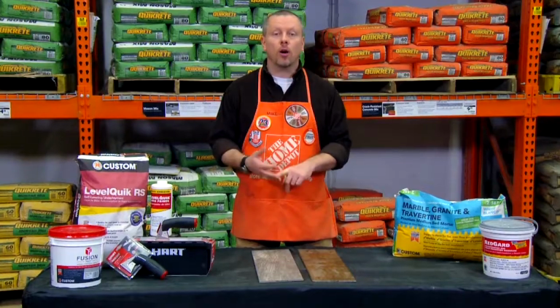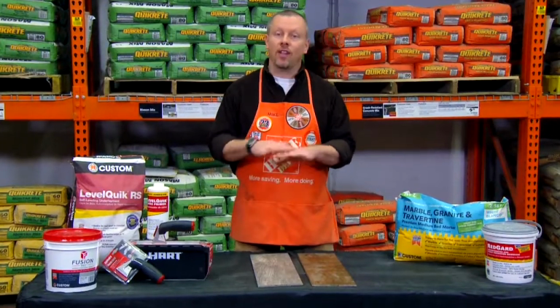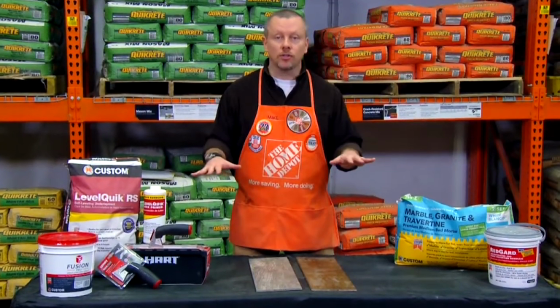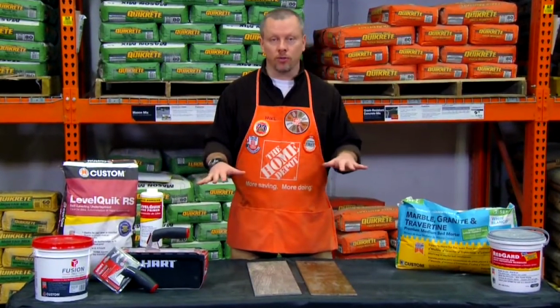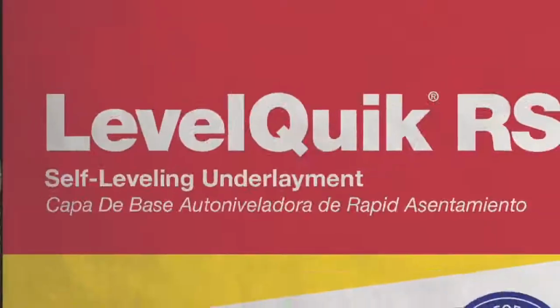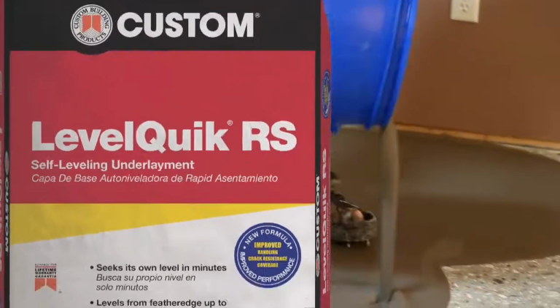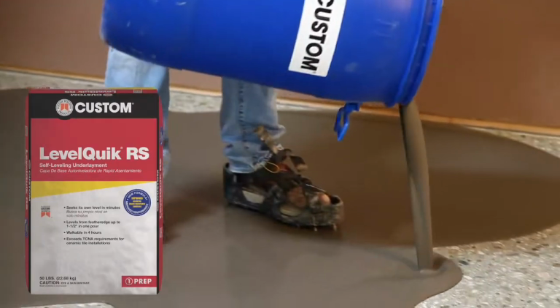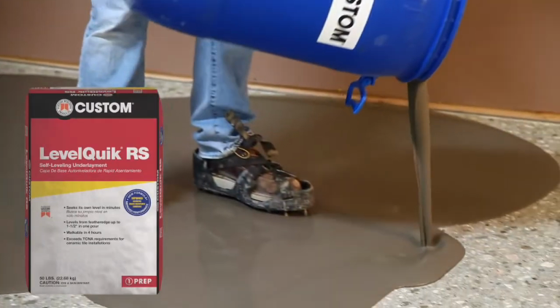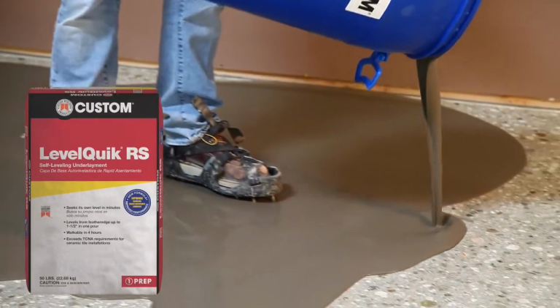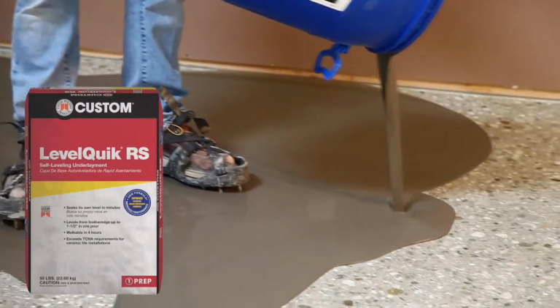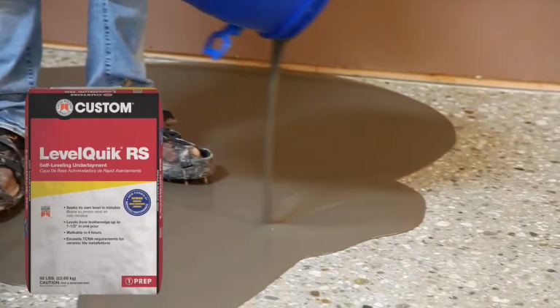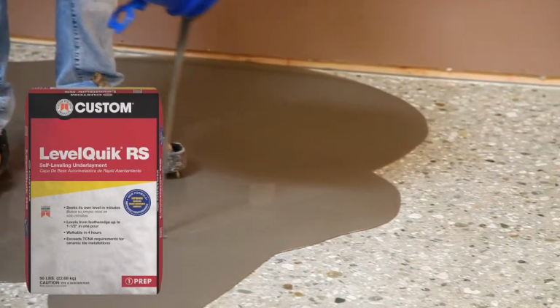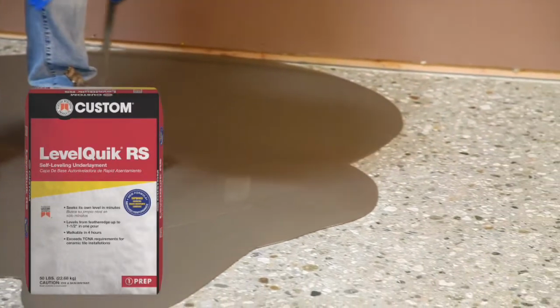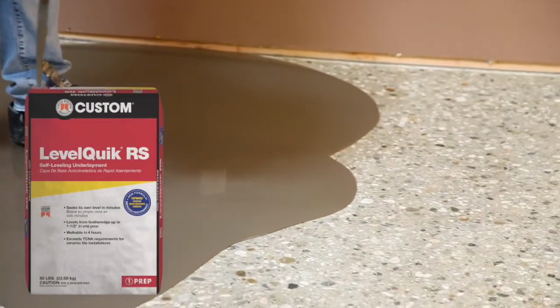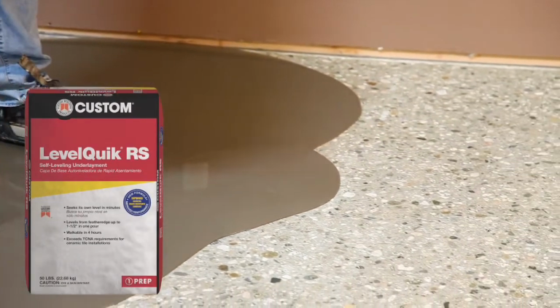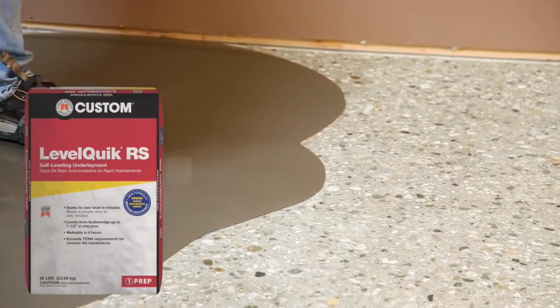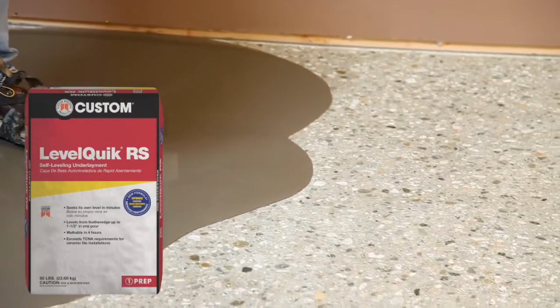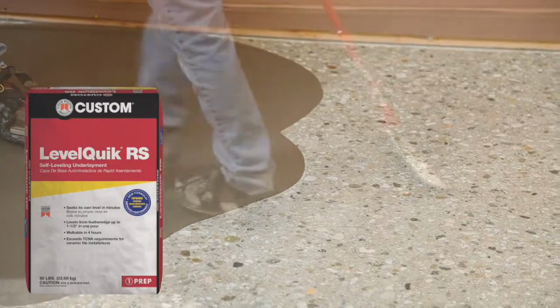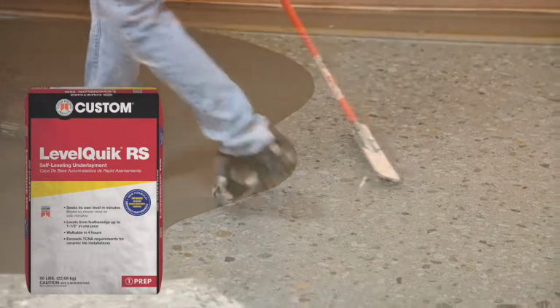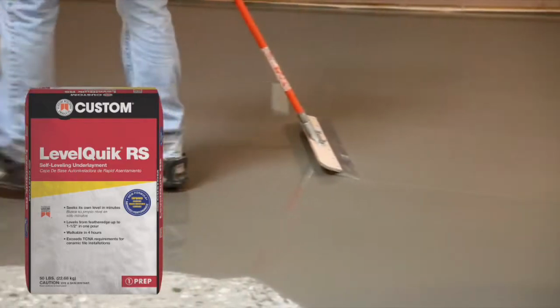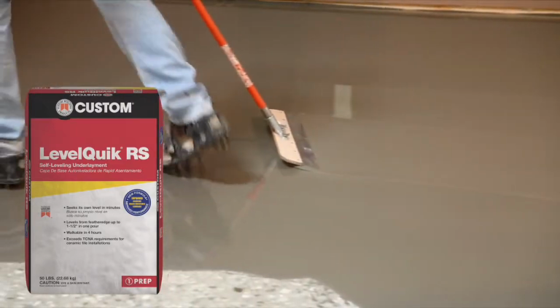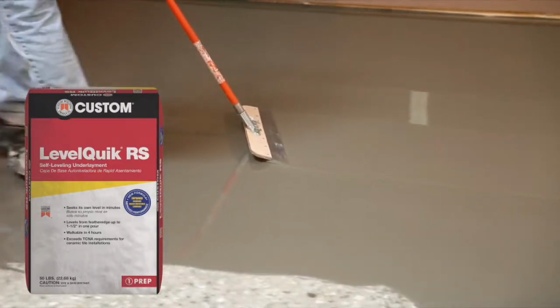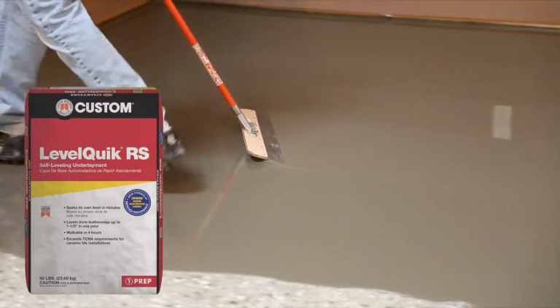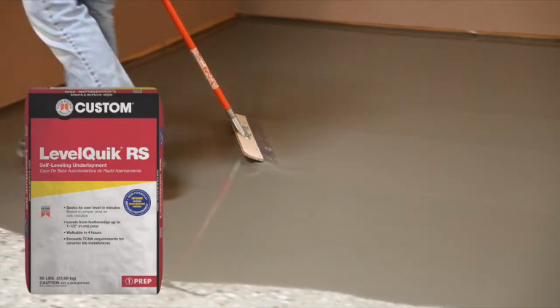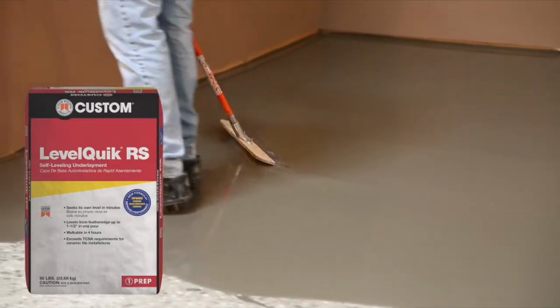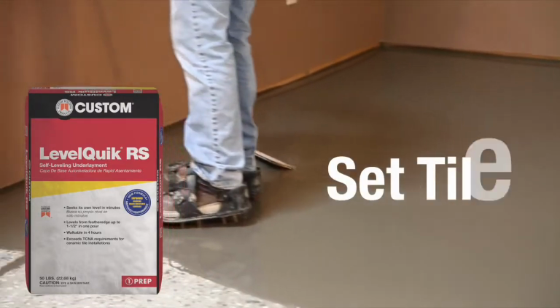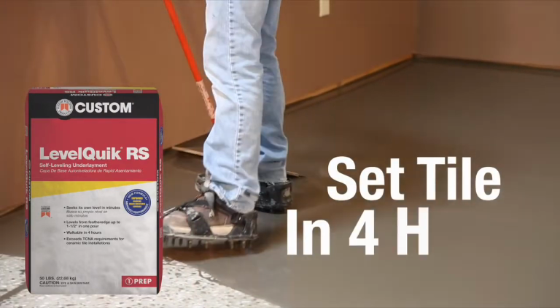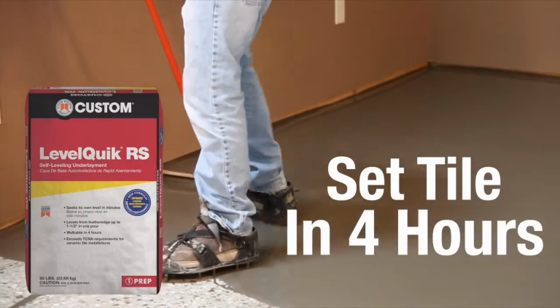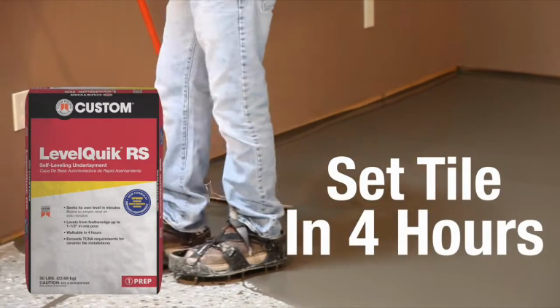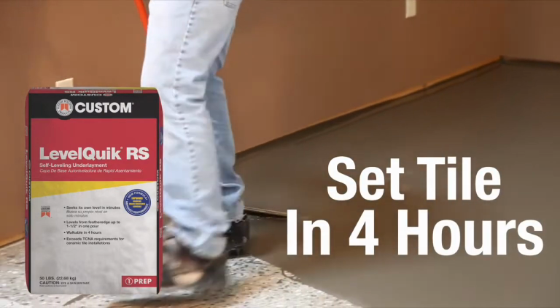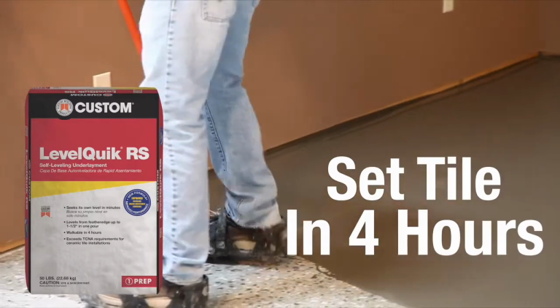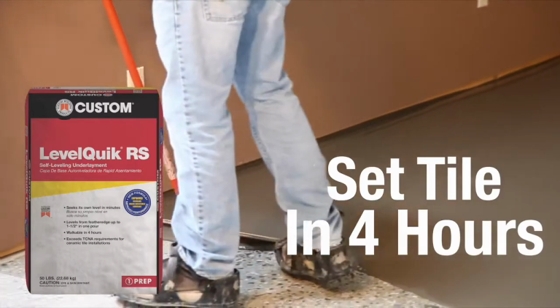Start with a flat, level subfloor. LevelQuick RS Self-Leveling Underlayment from Custom seeks its own level in minutes, achieving less than one-eighth inch variance in ten feet, and cures fast so you can begin setting tile in as little as four hours.